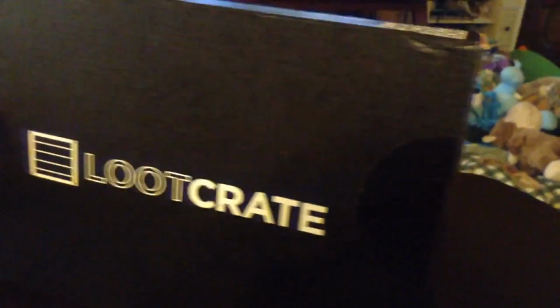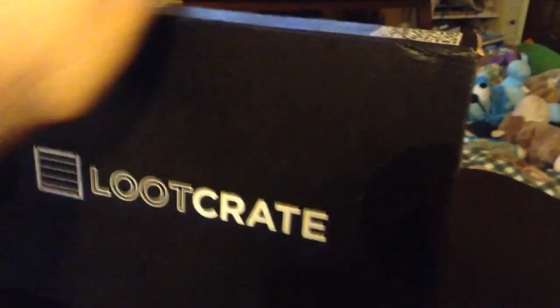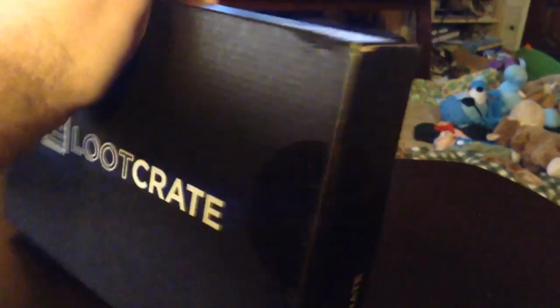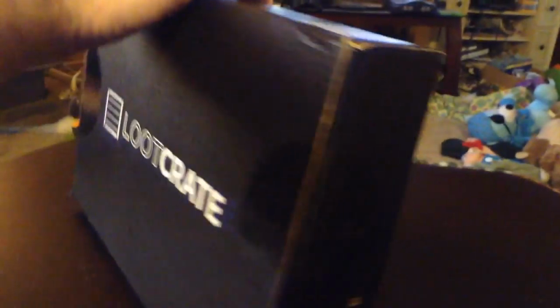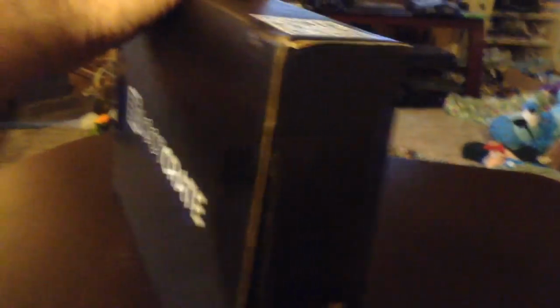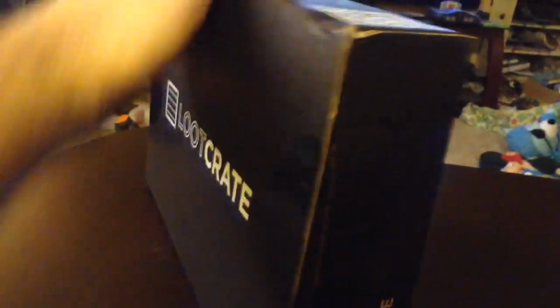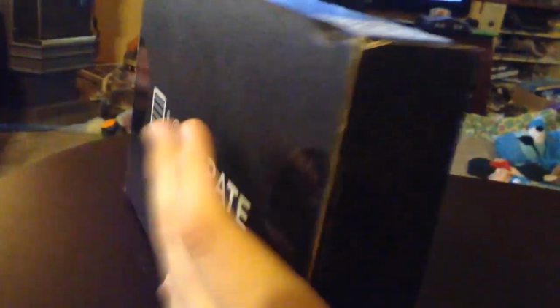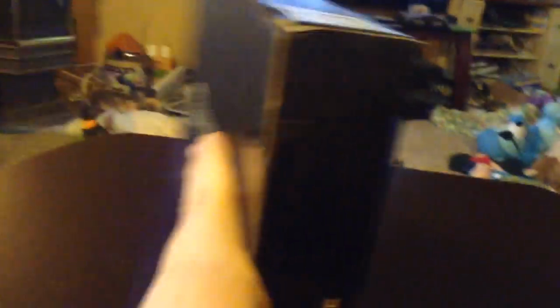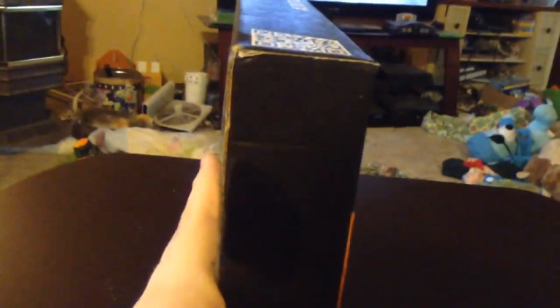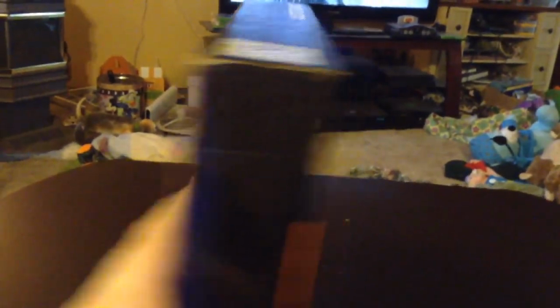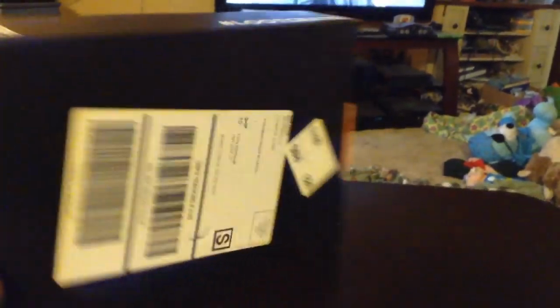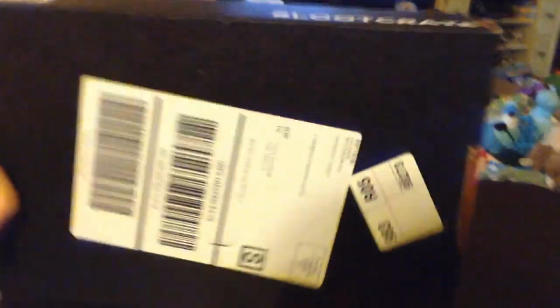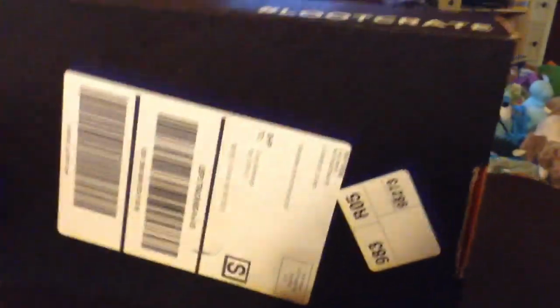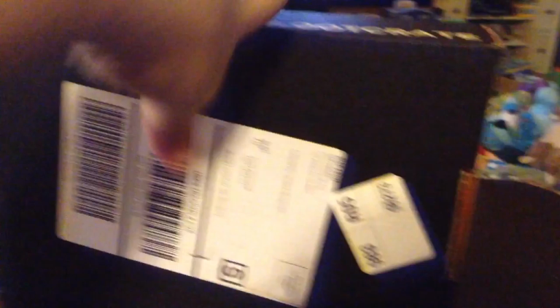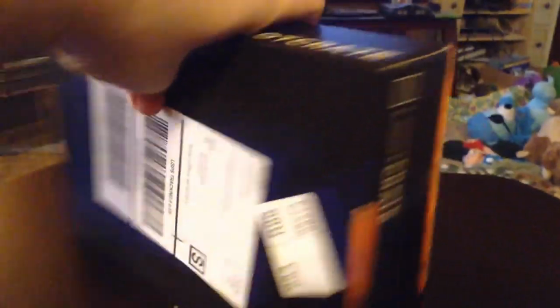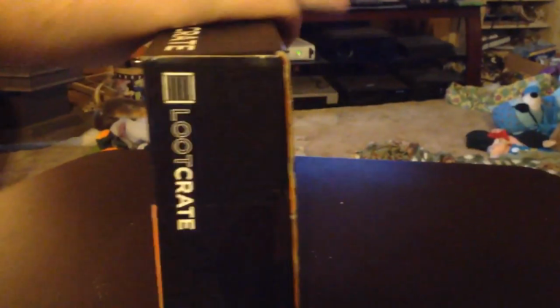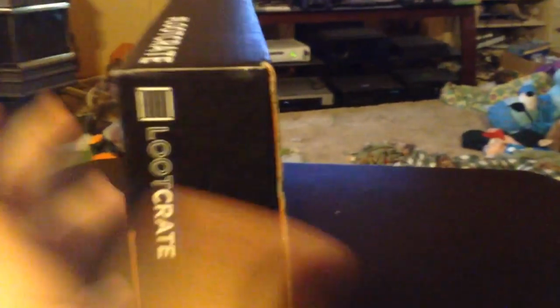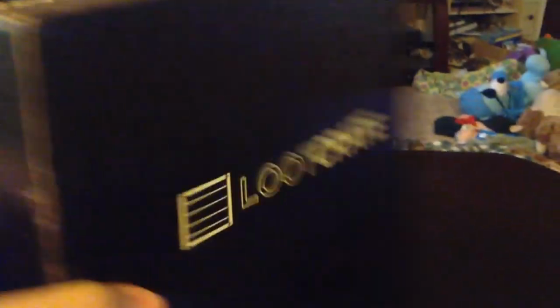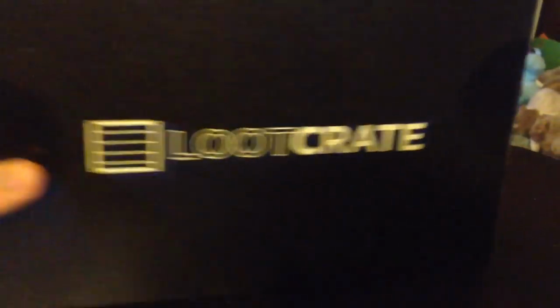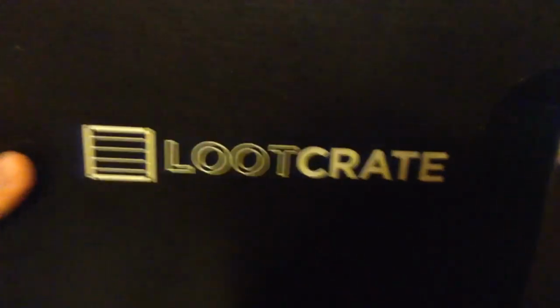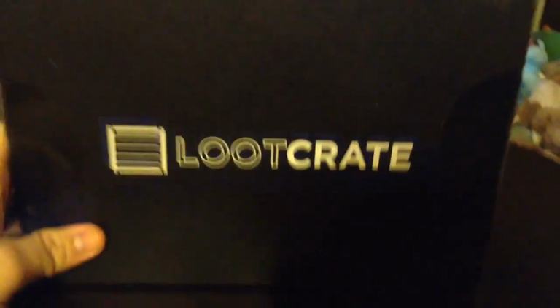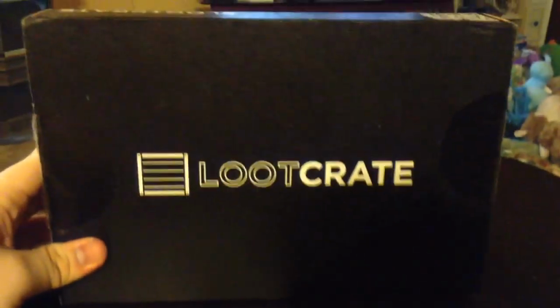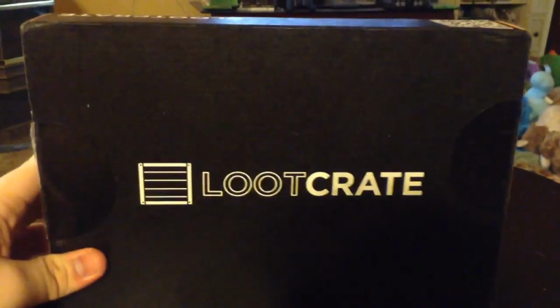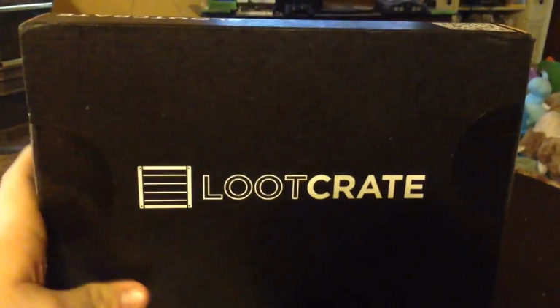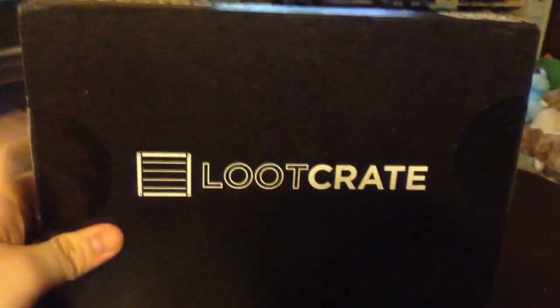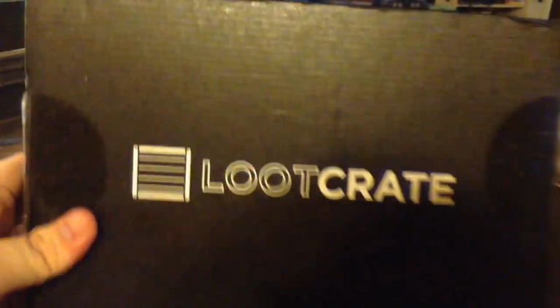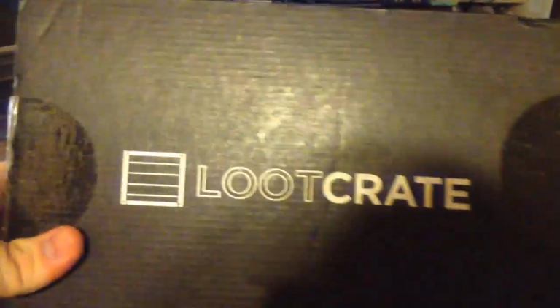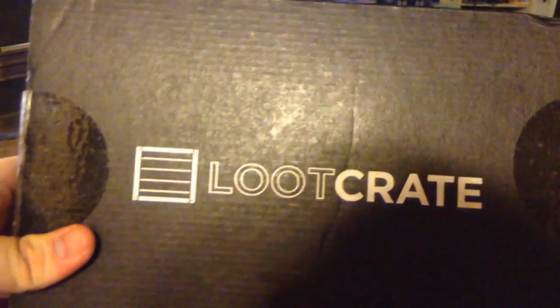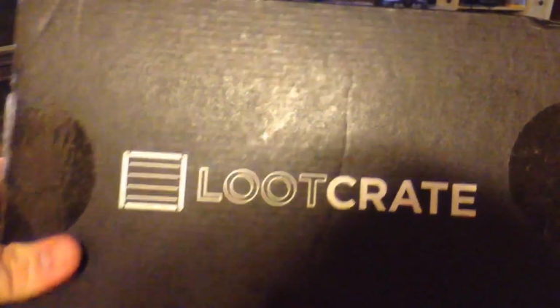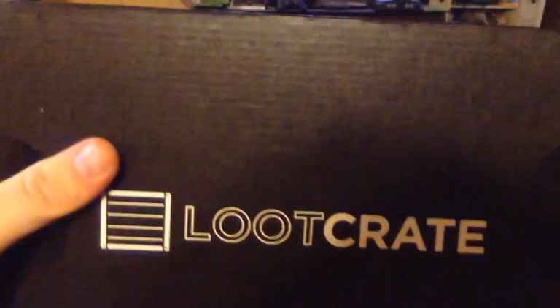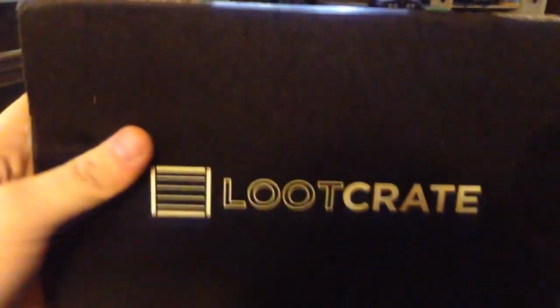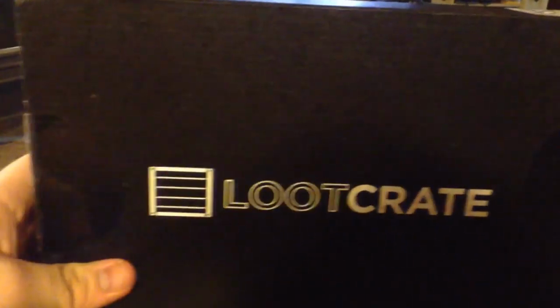It is a very strange box. It is long and I can barely get it out of the mailbox, which is awesome. So we're going to open it and see what we got.